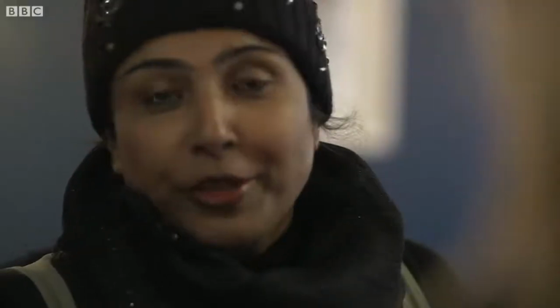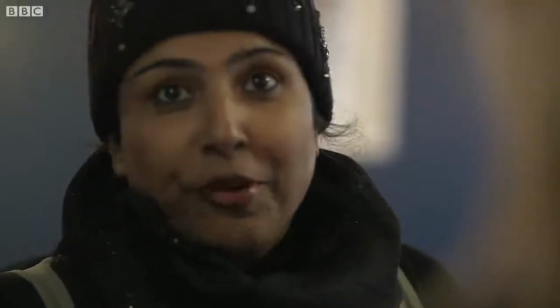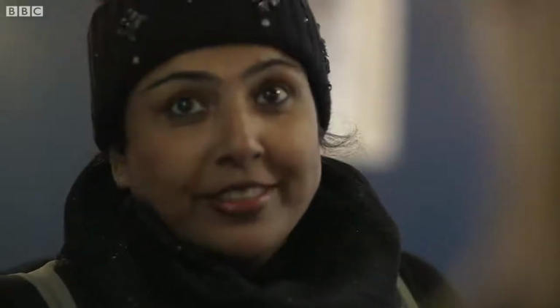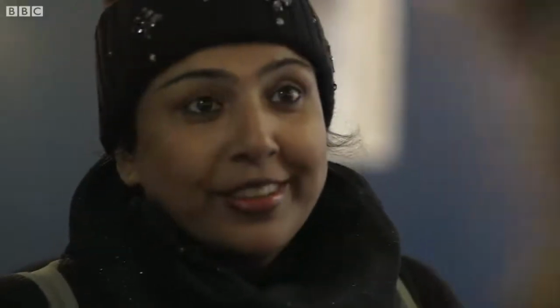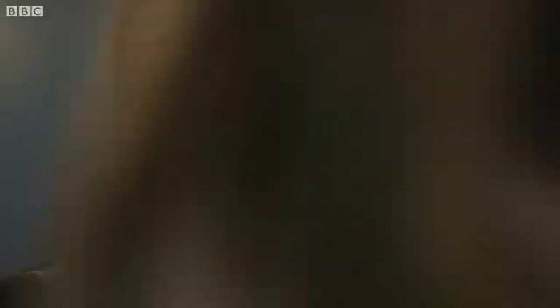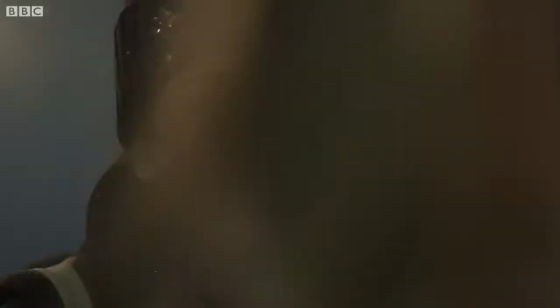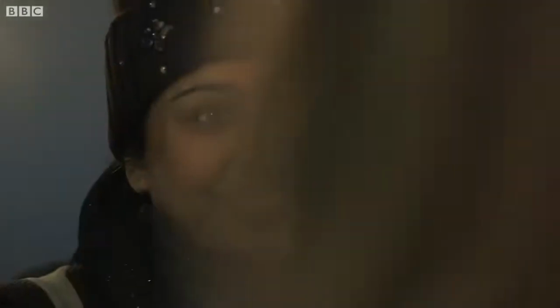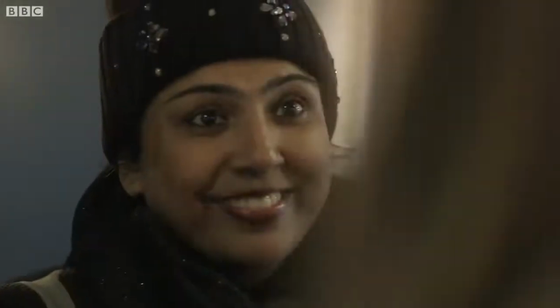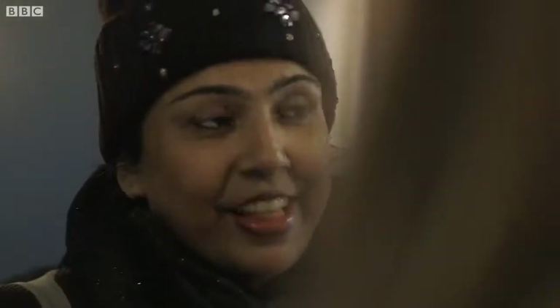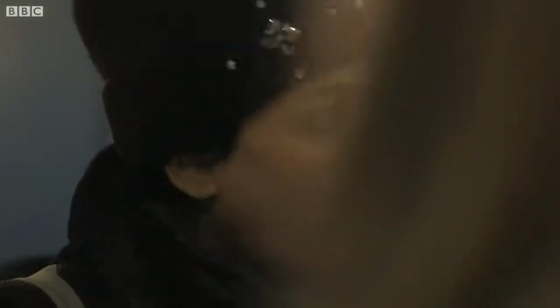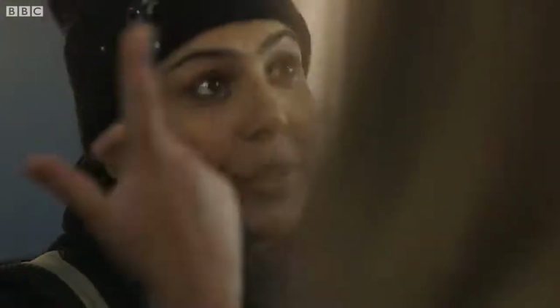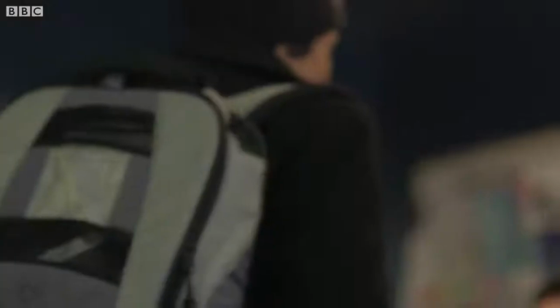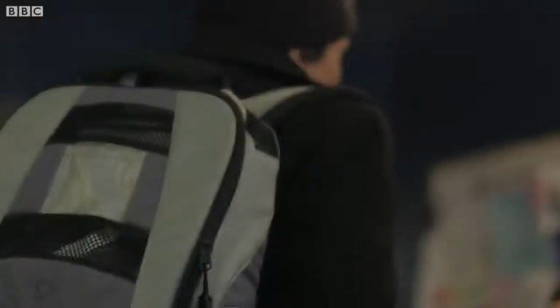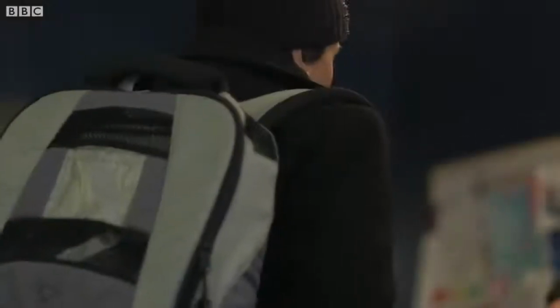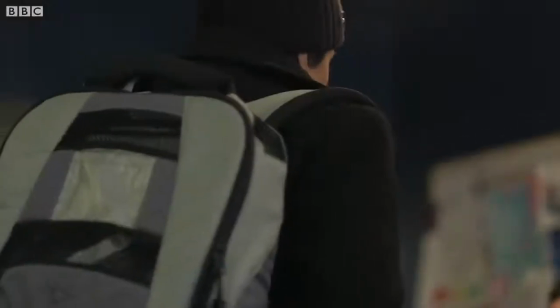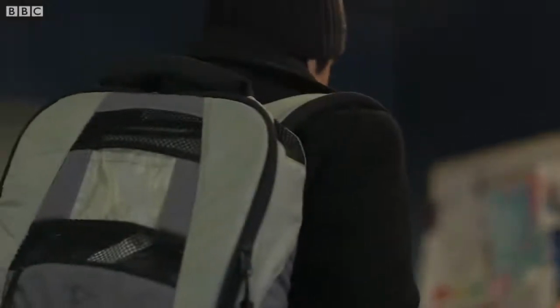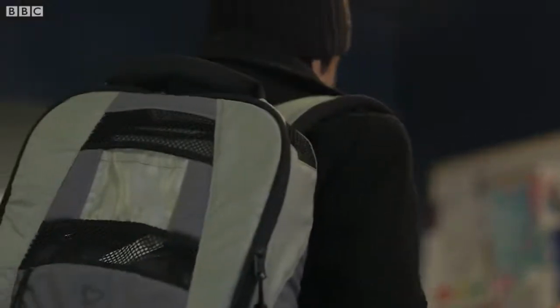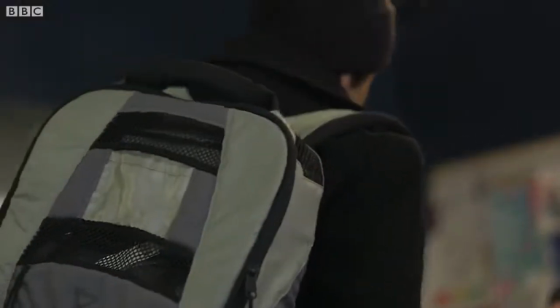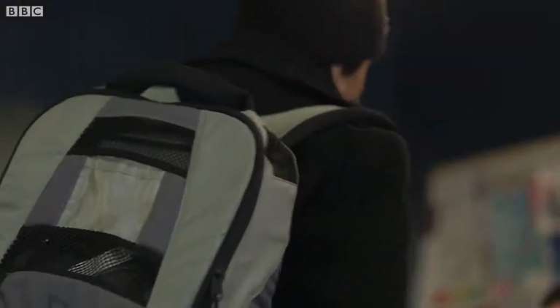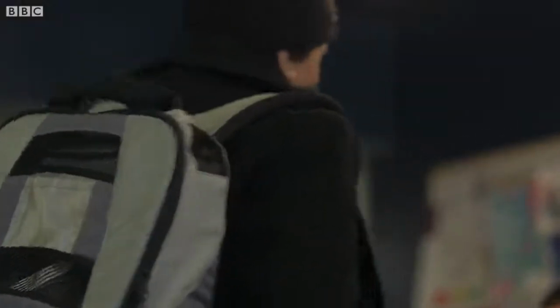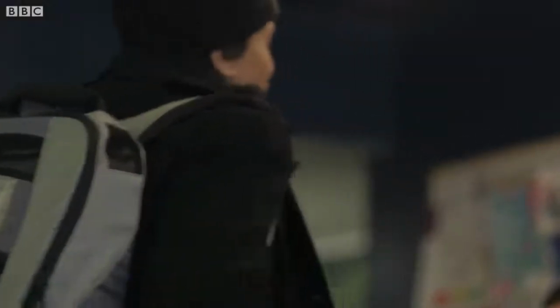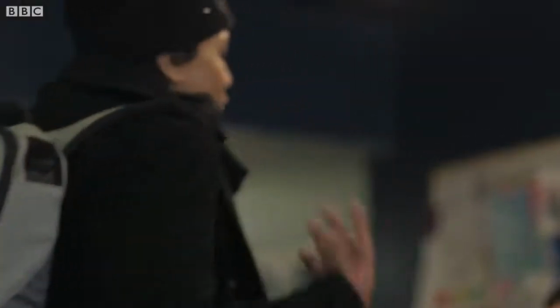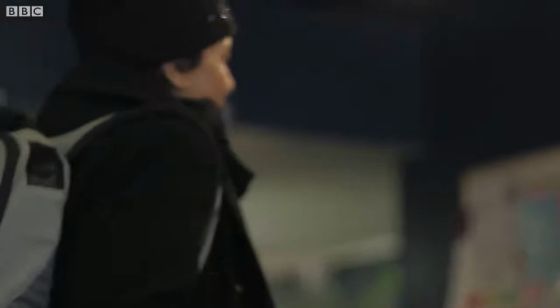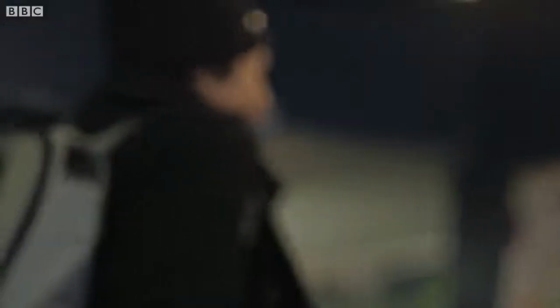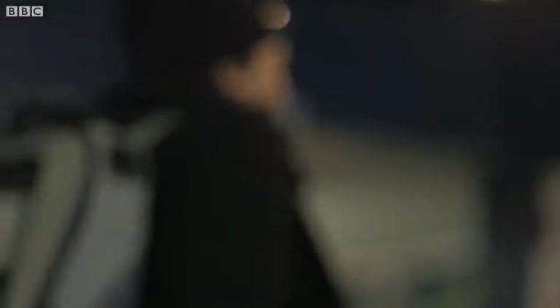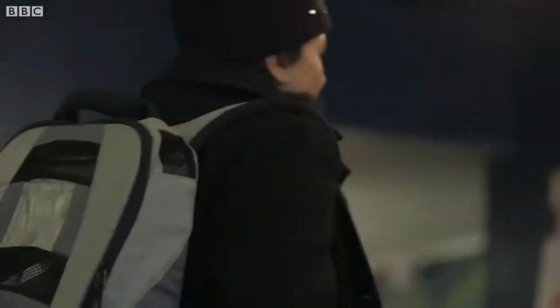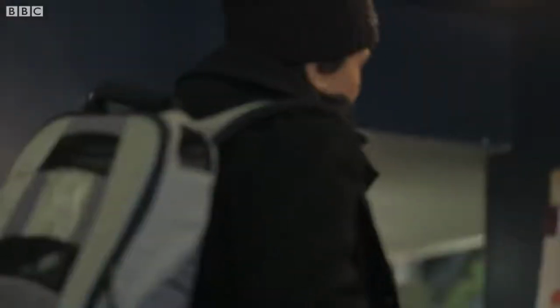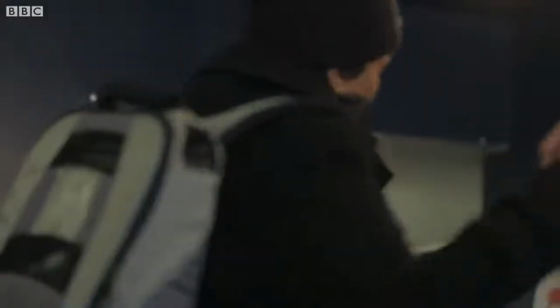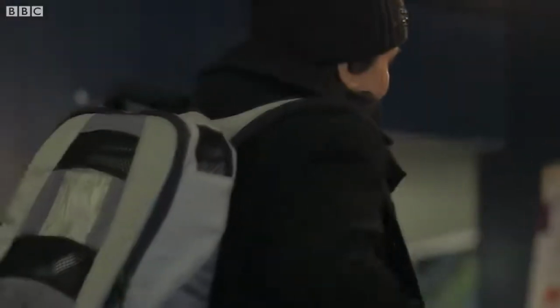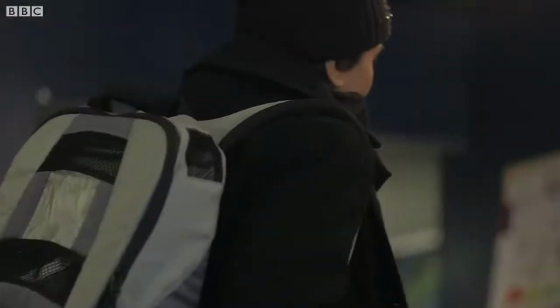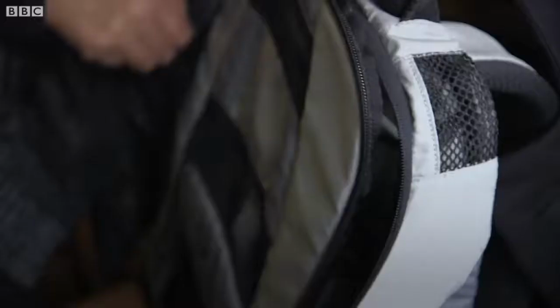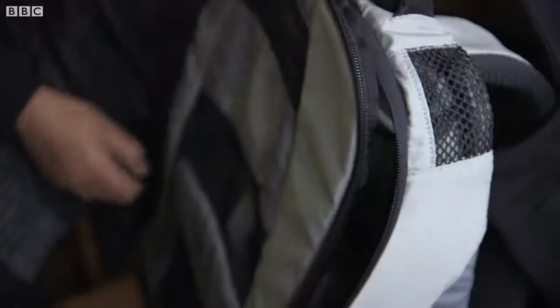It's the only centre in the UK that uses the device as a treatment for patients with heart failure. It costs £86,000 — but how does it work?